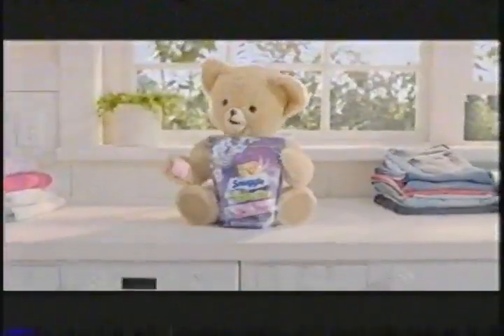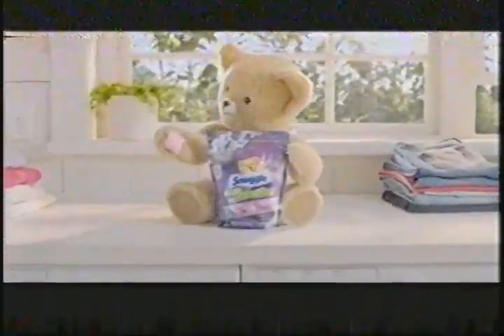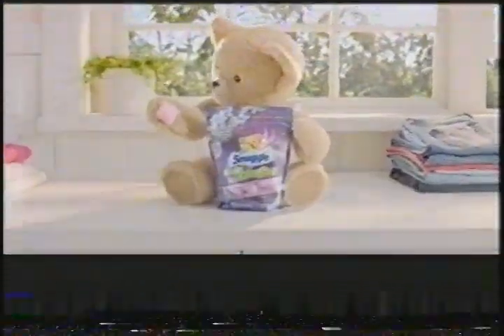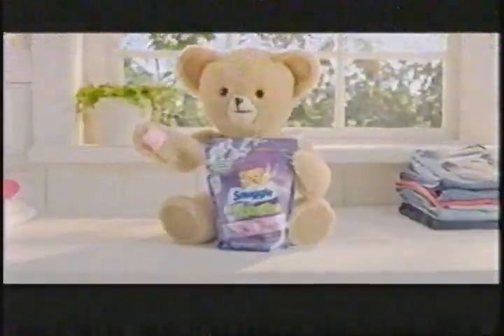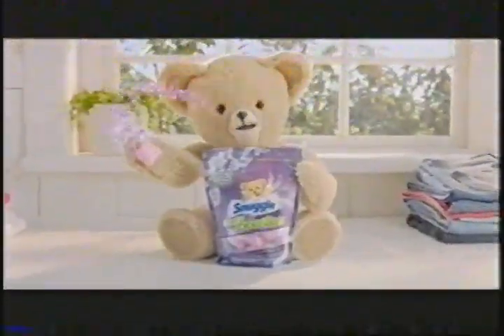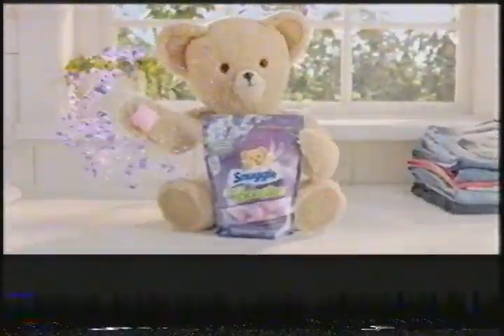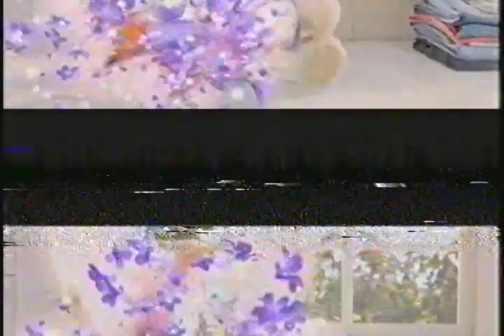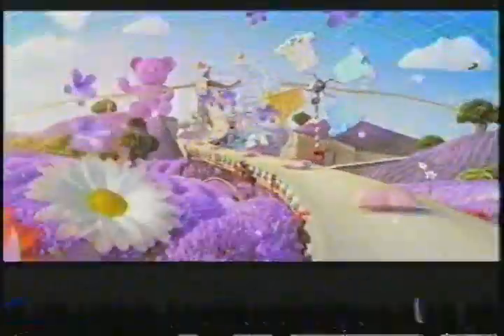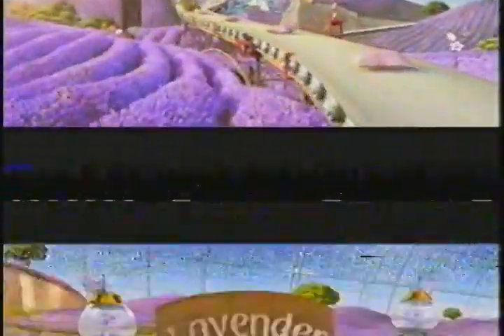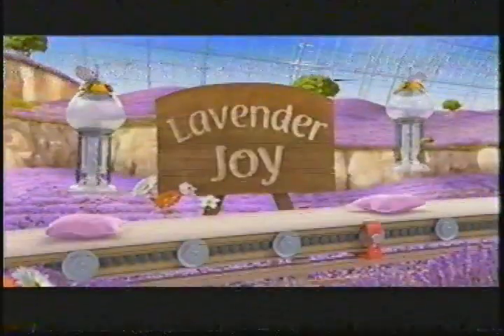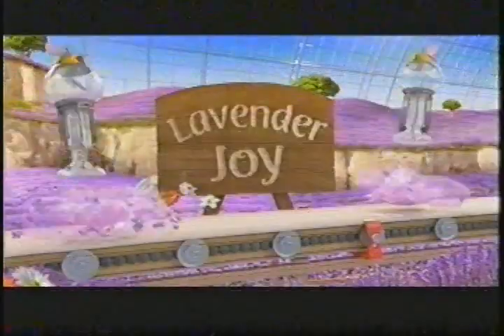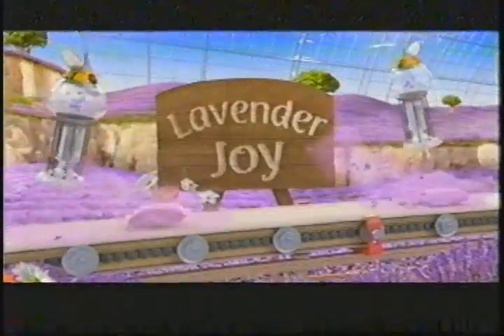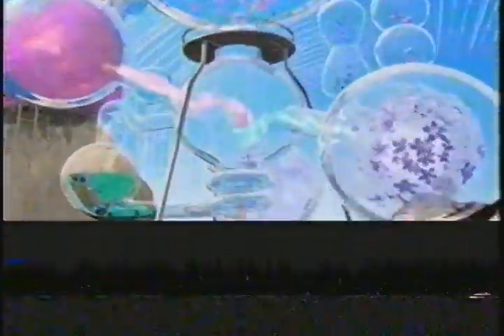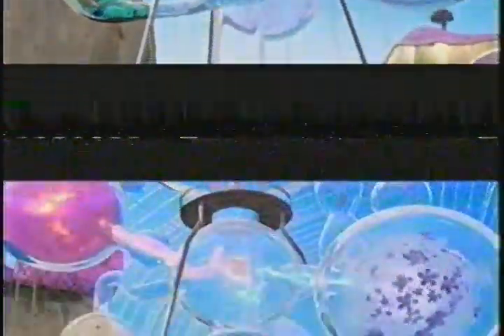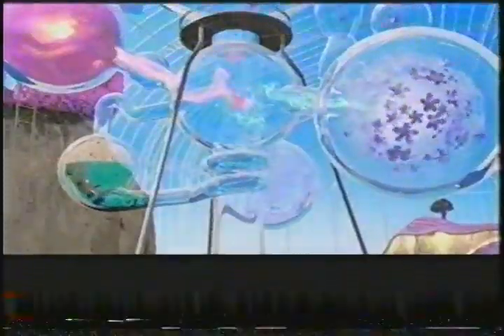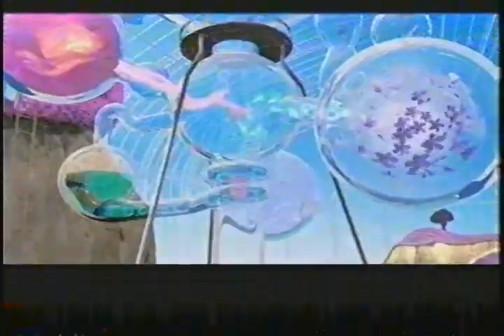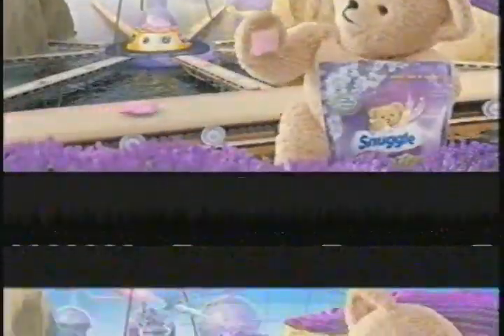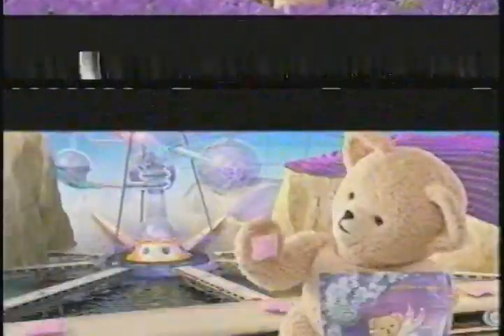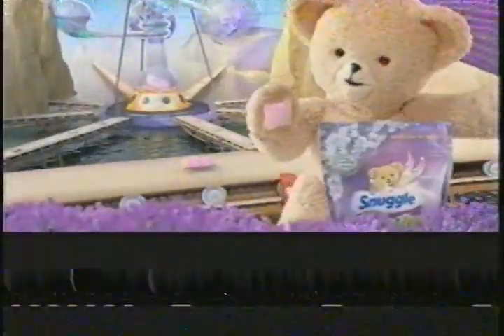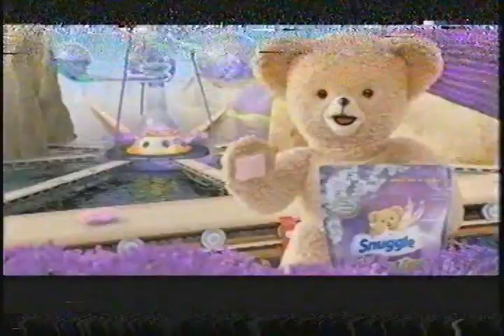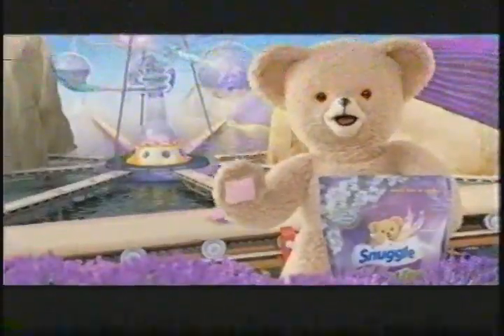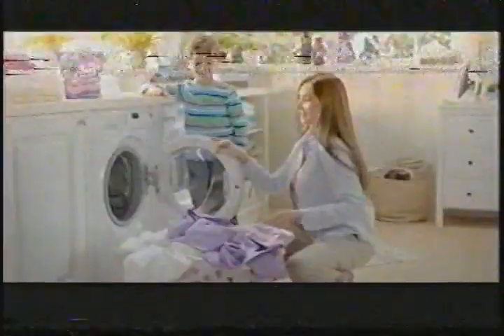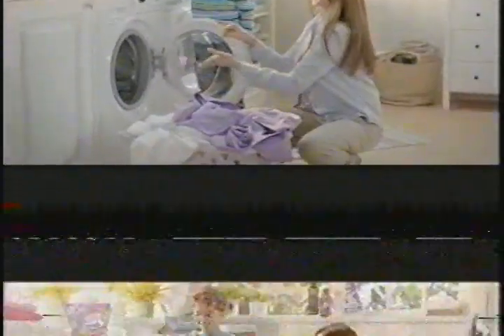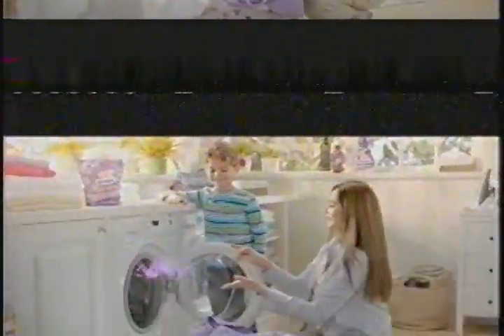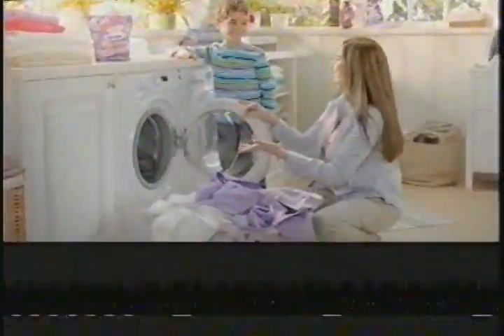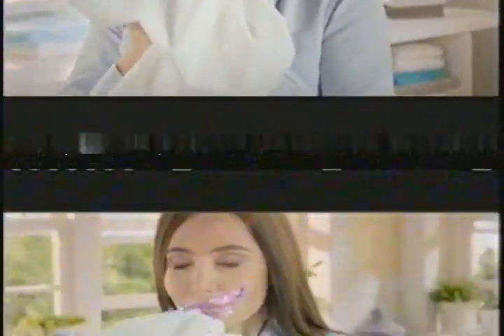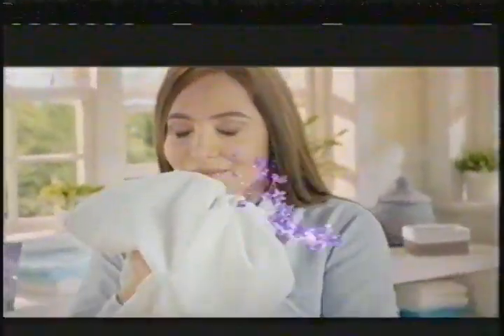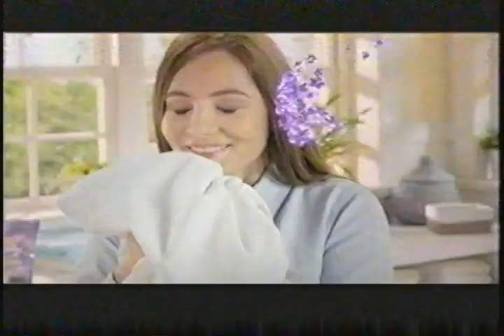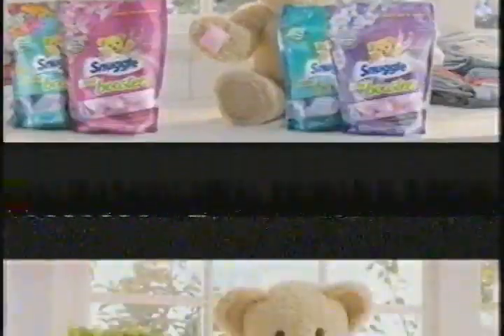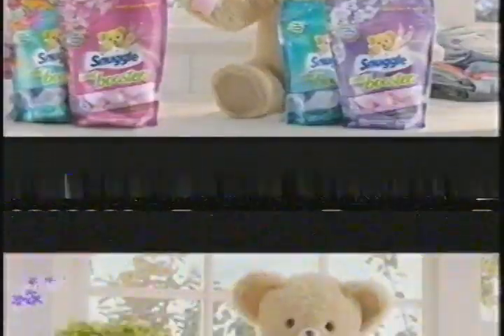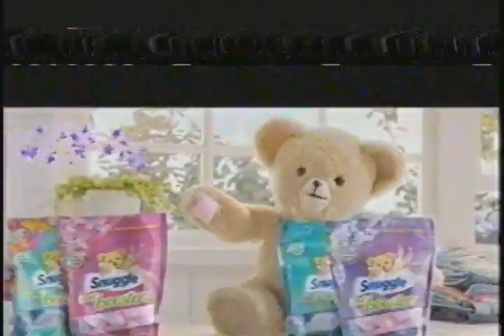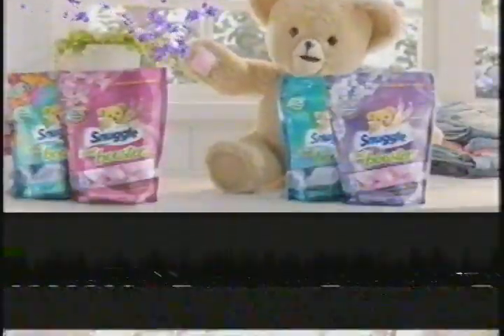What's in my Snuggle scent boosters? Lavender Joy. A long-lasting scent. Each pack is a big boost of freshness. Little pack. Big snifferance. Snuggle scent boosters.